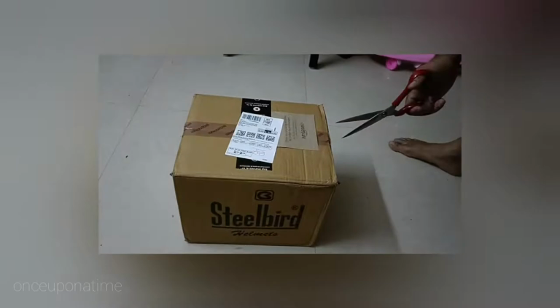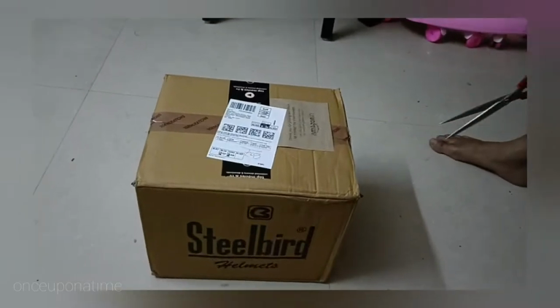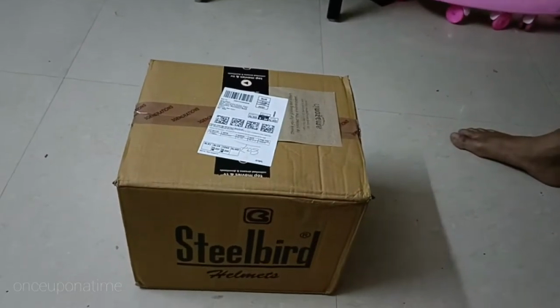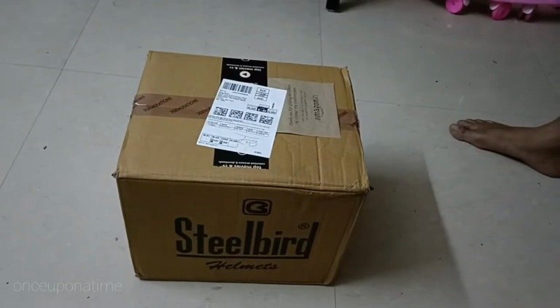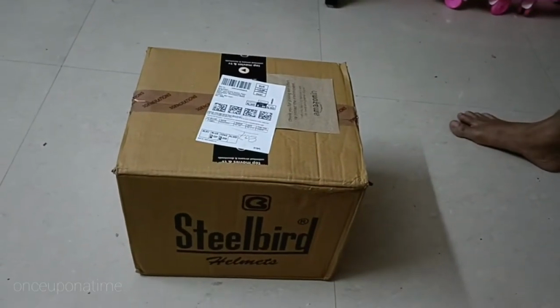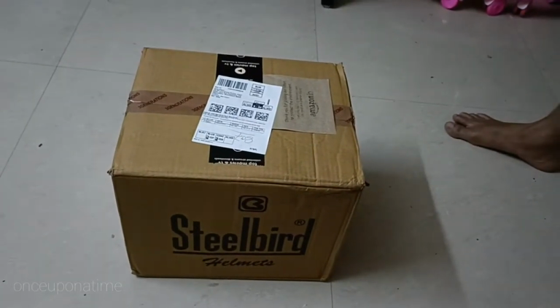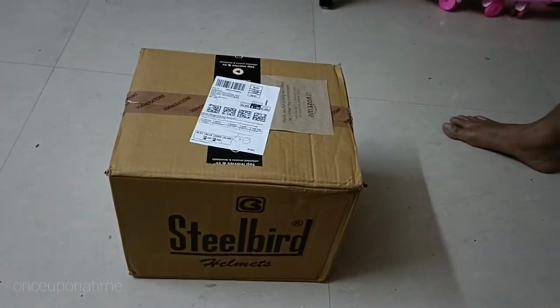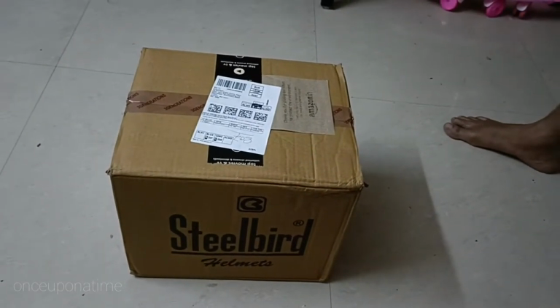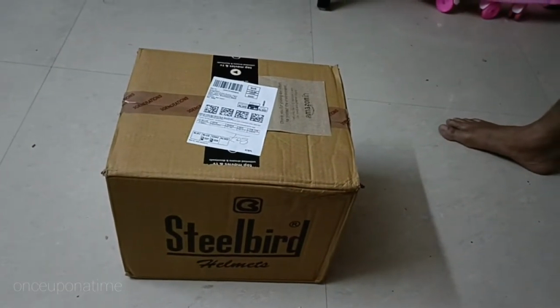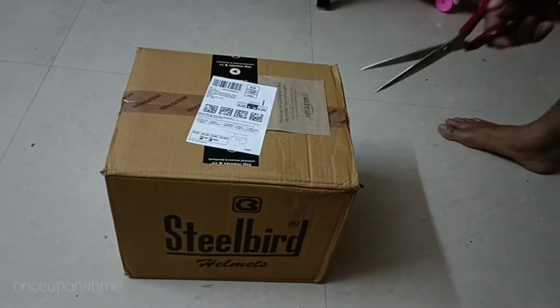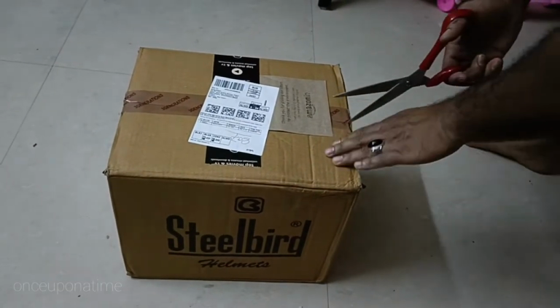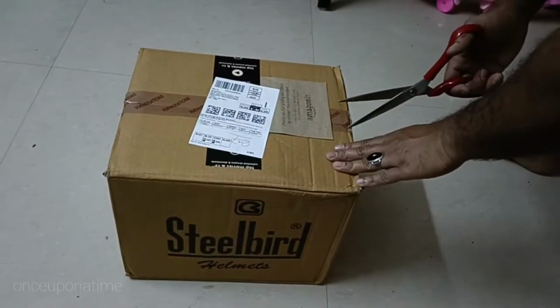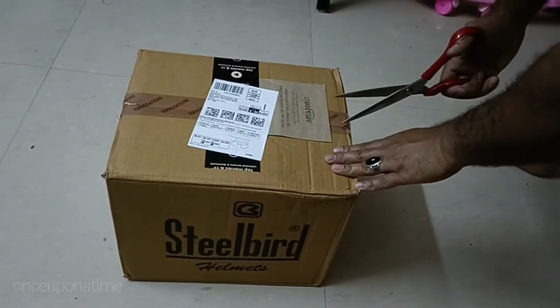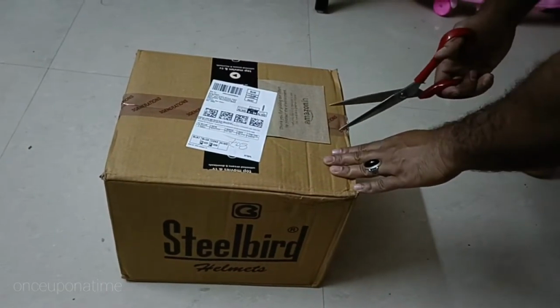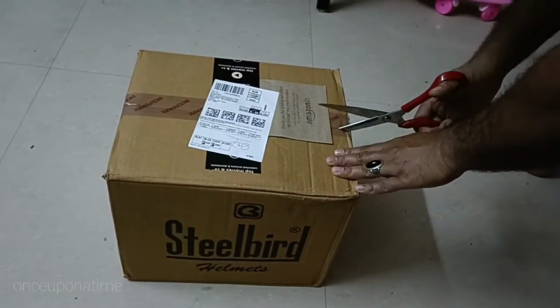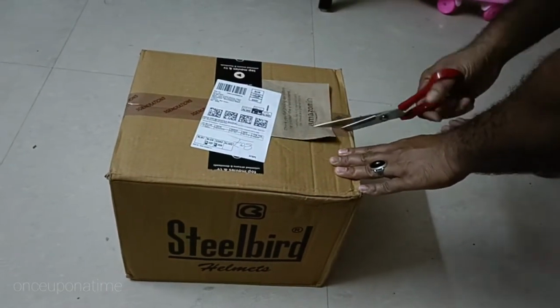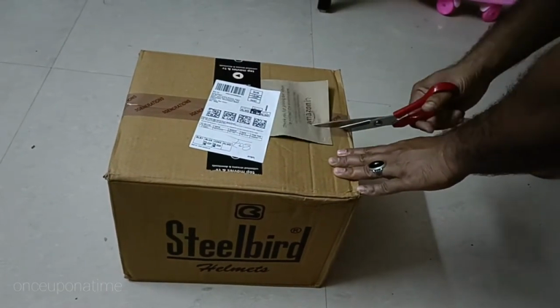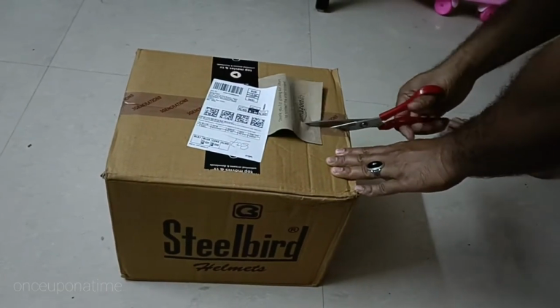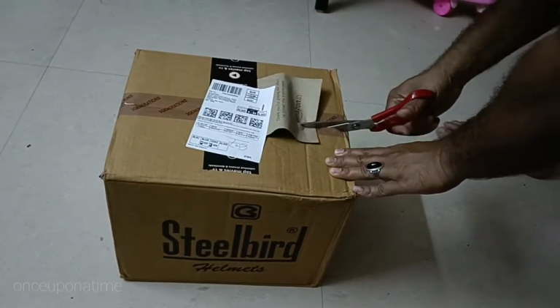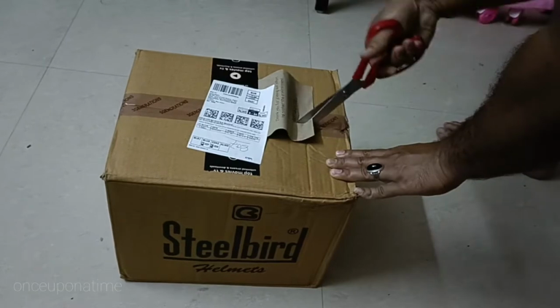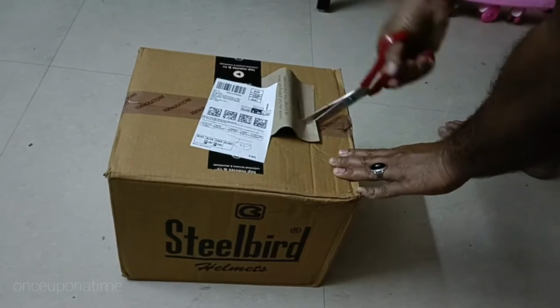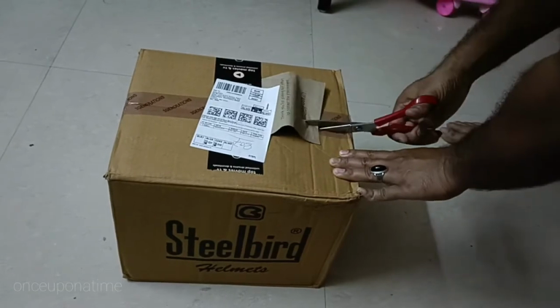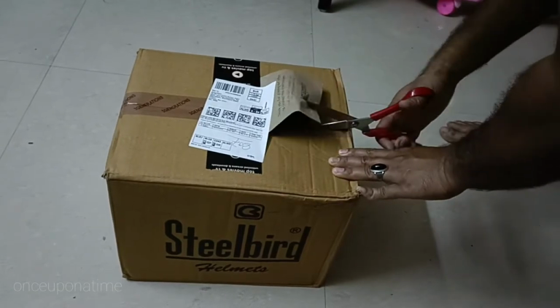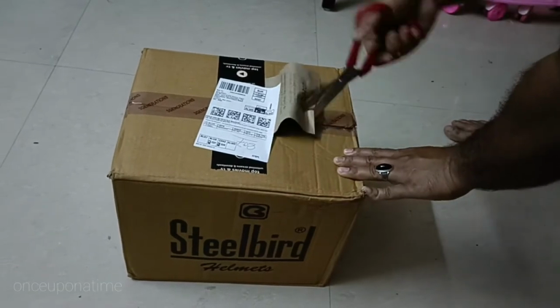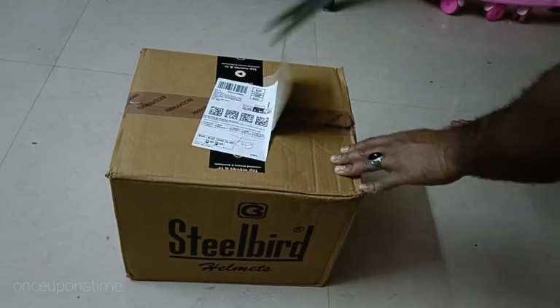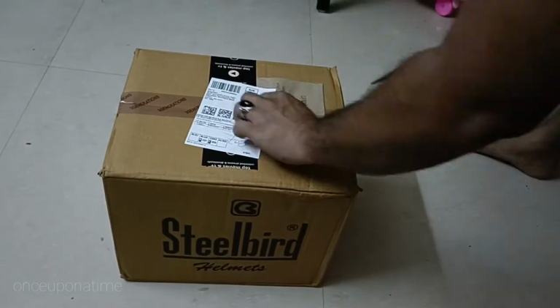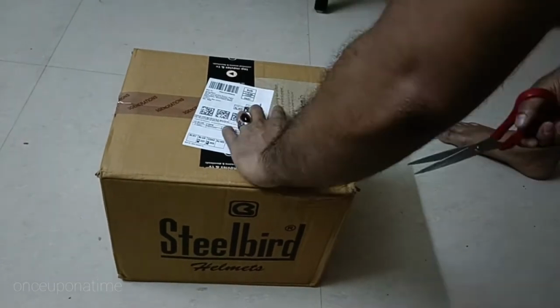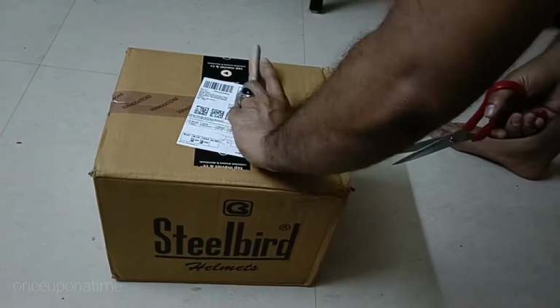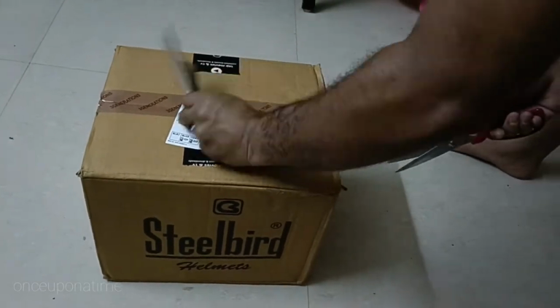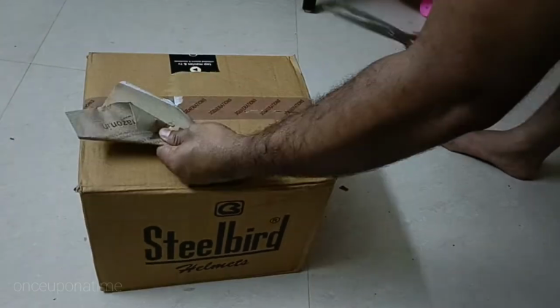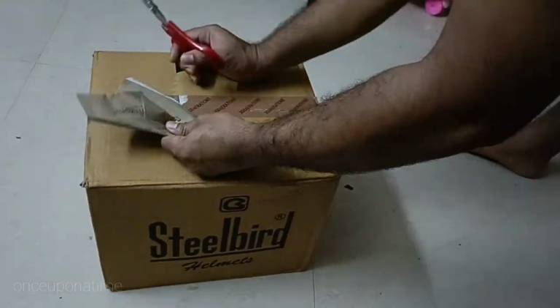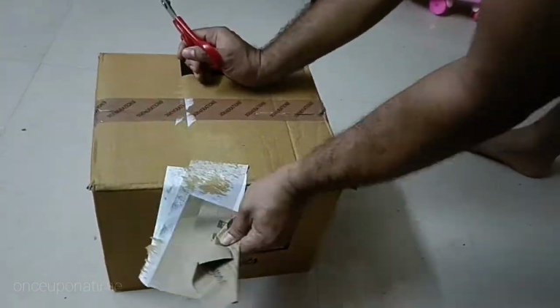Hello Friends, welcome to the video. Today I am going to show you a budget title helmet. I am going to show you a Tyre 780 on Amazon. I will show you a link in the description.